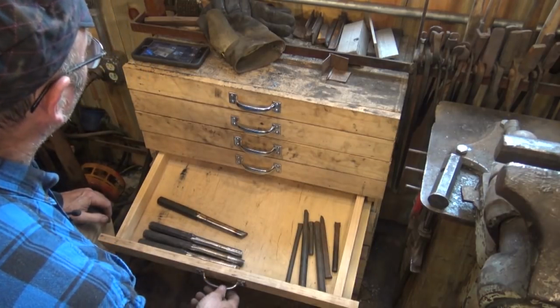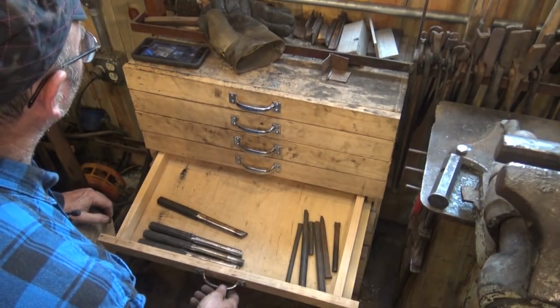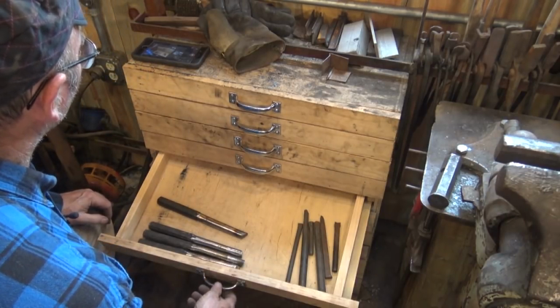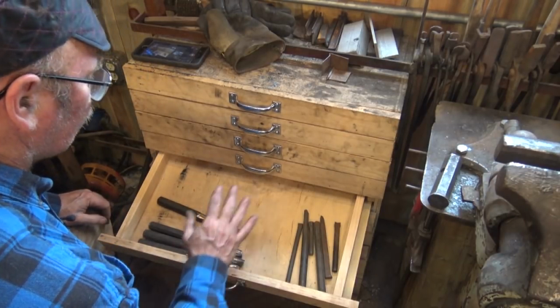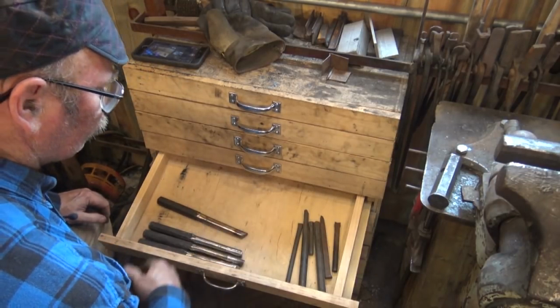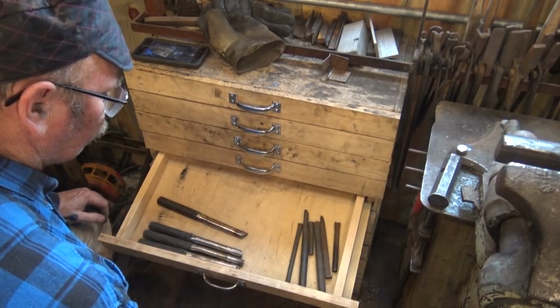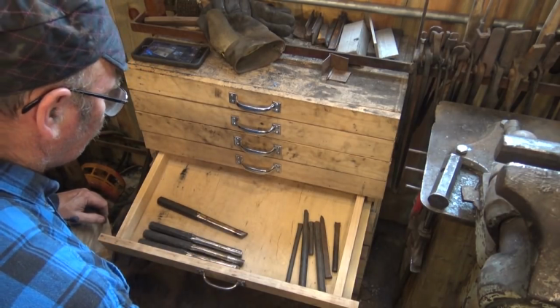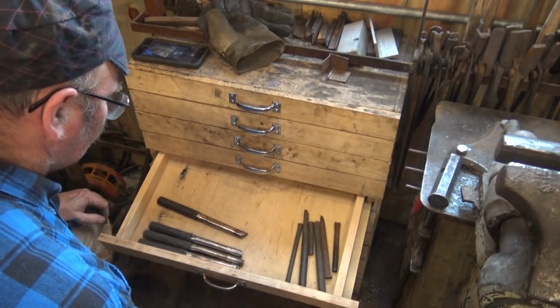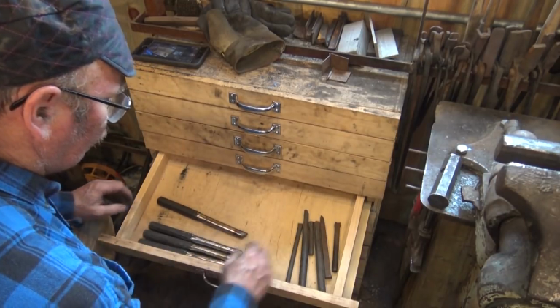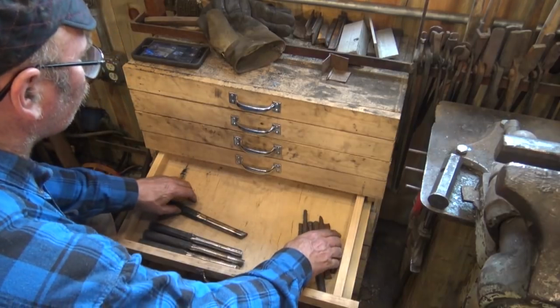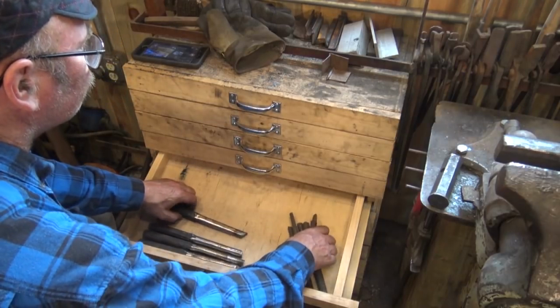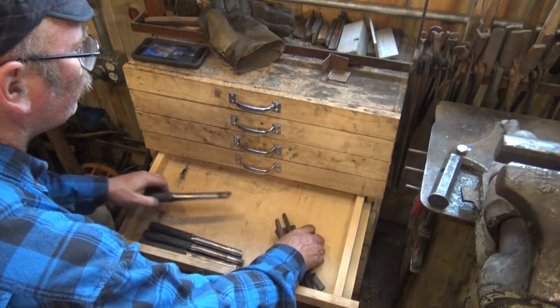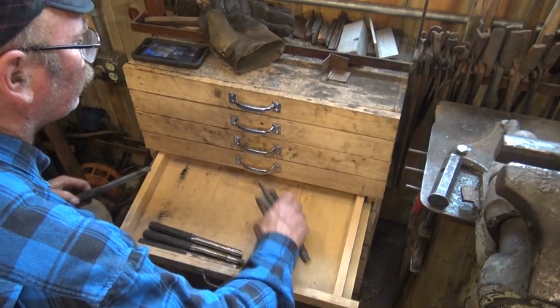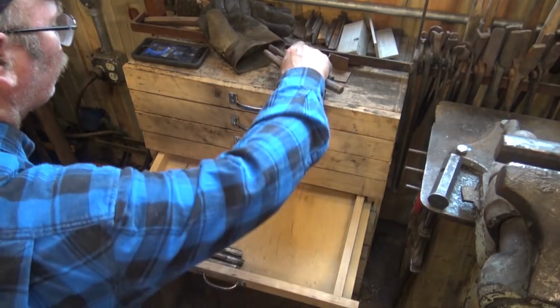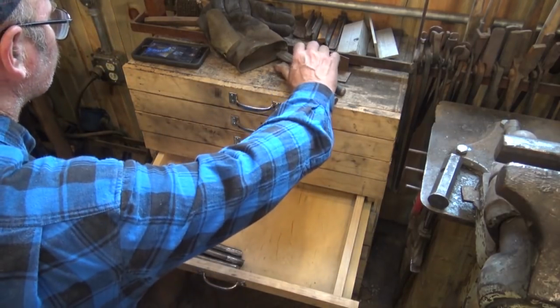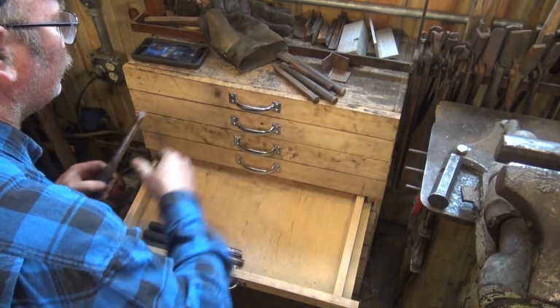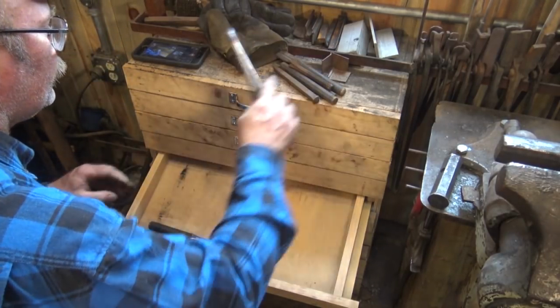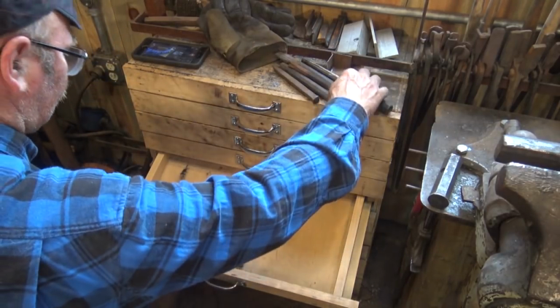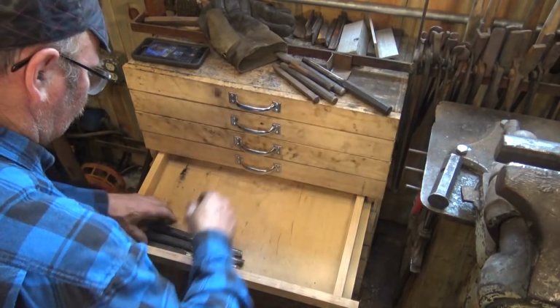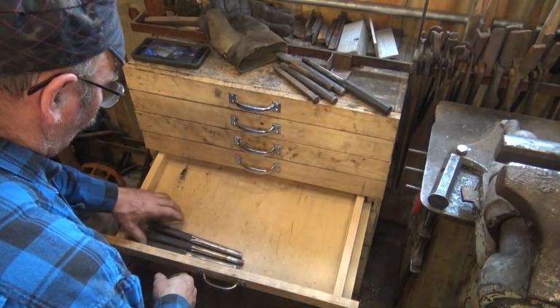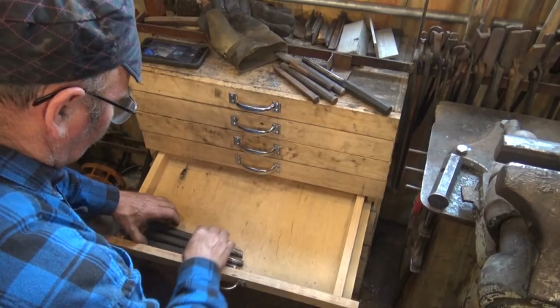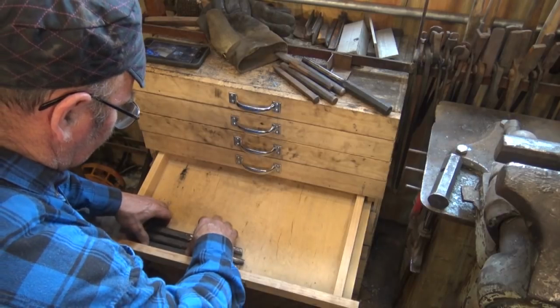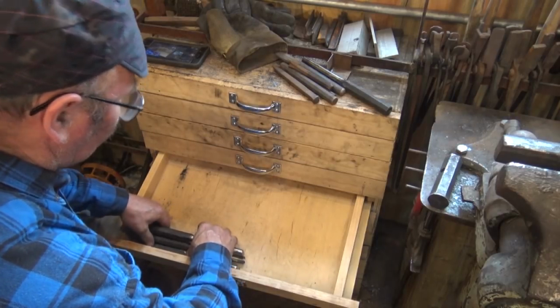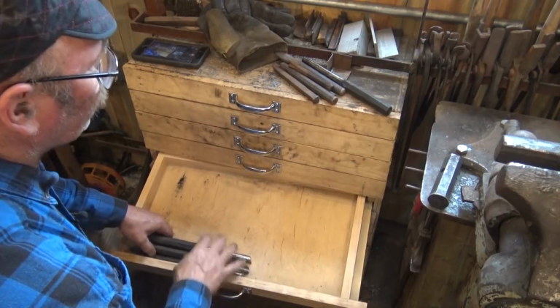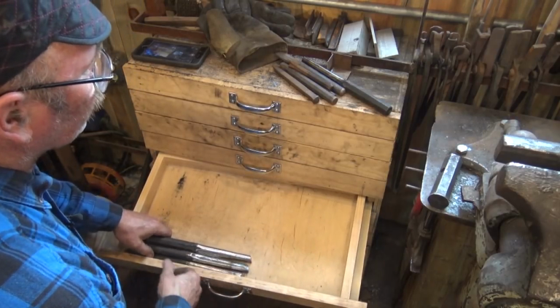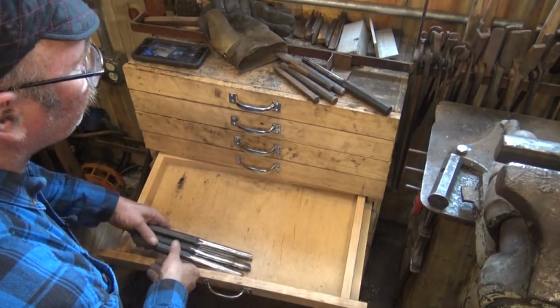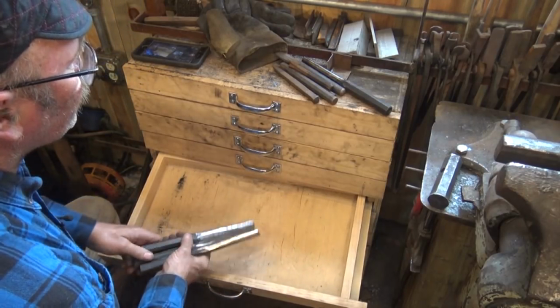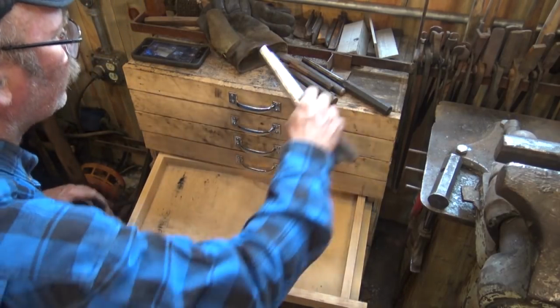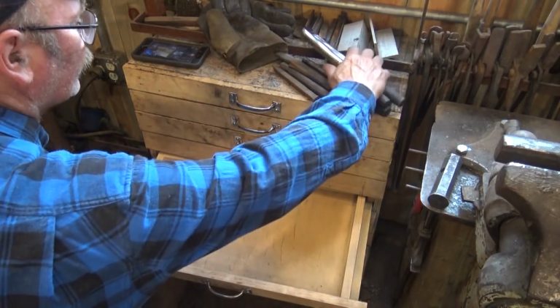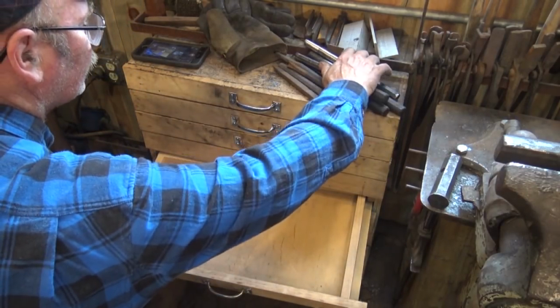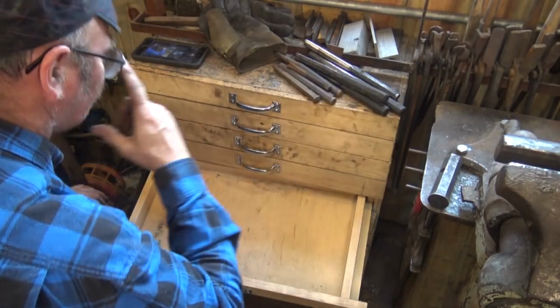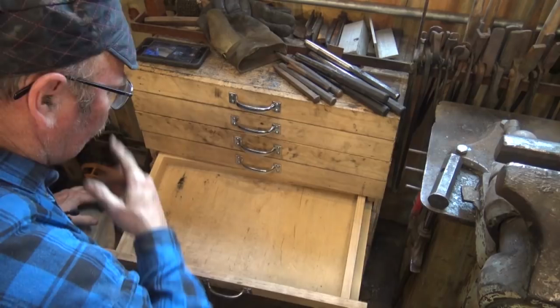I don't think there's anything in these drawers that you need in a typical beginner's blacksmith shop. We're only looking at these because I promised we would look at everything in this cabinet.